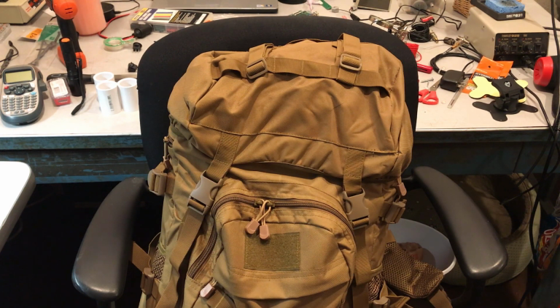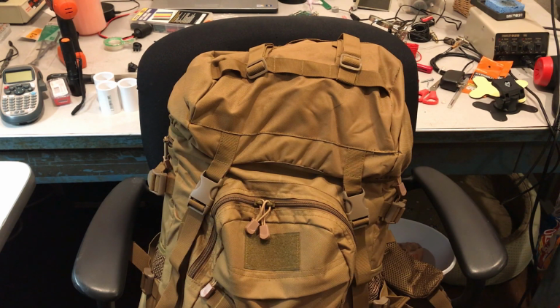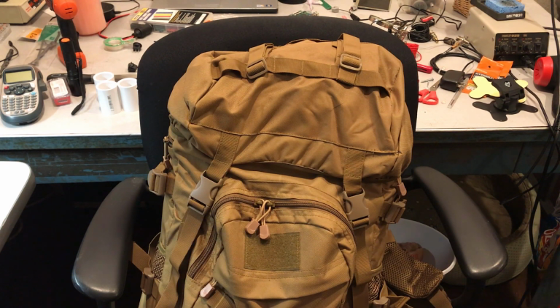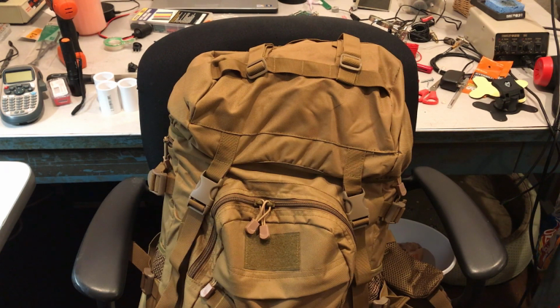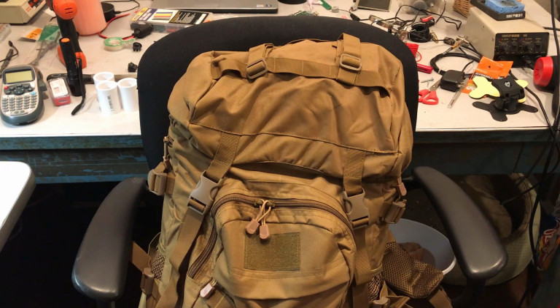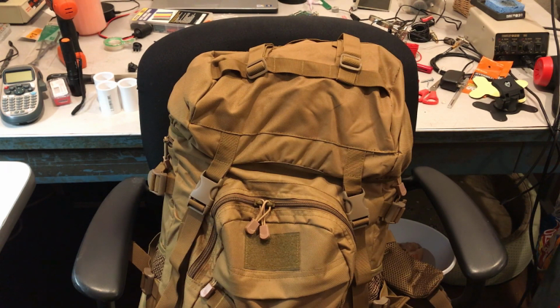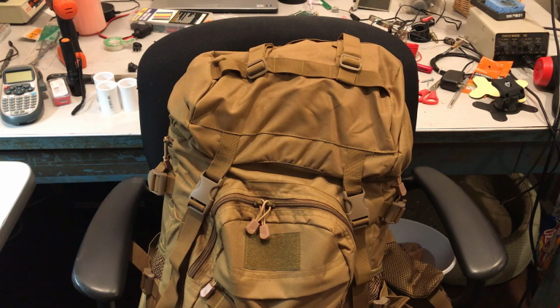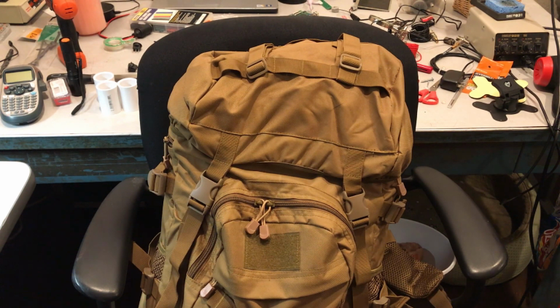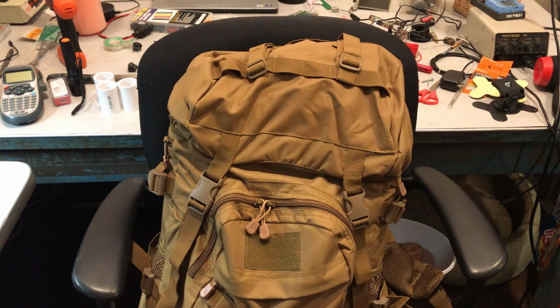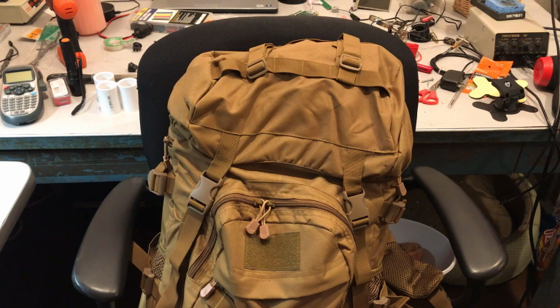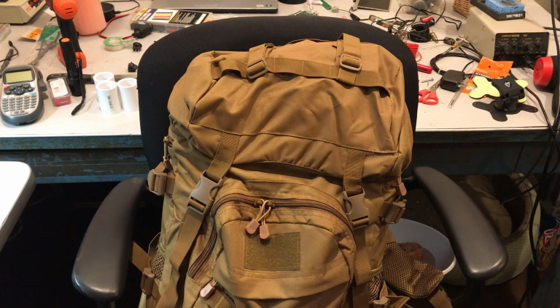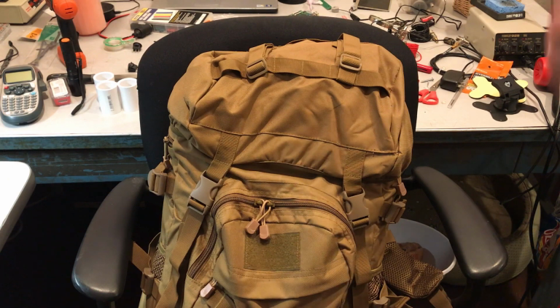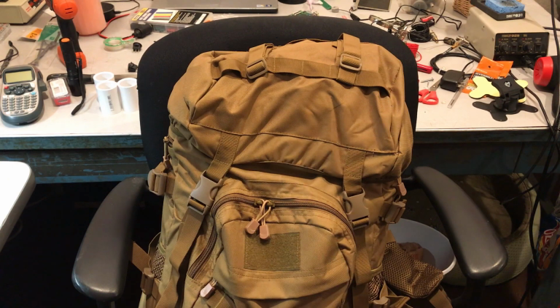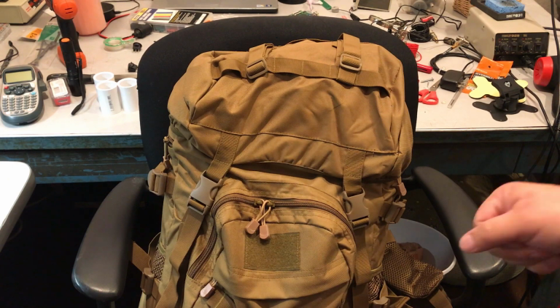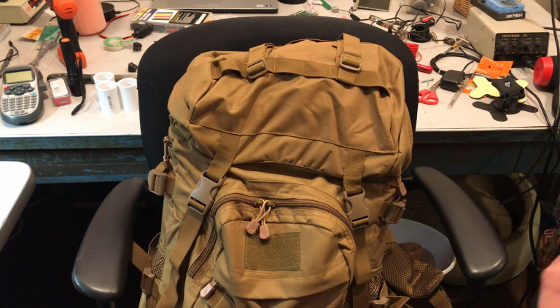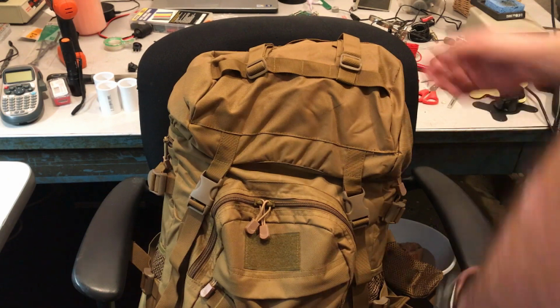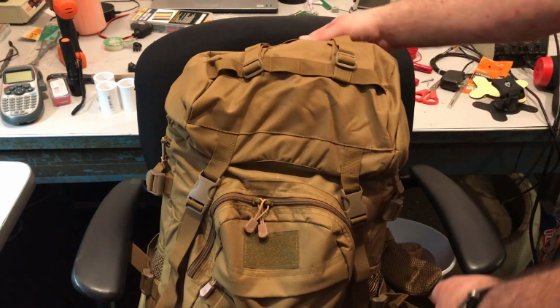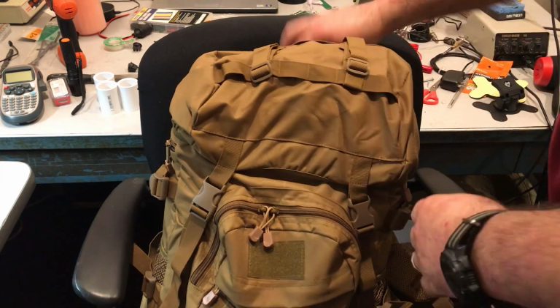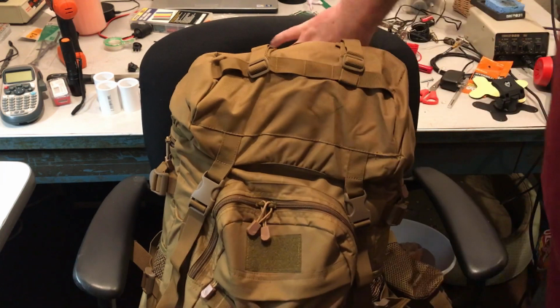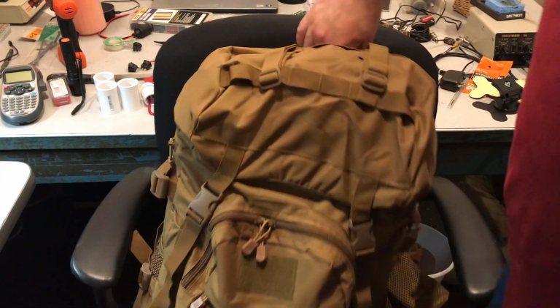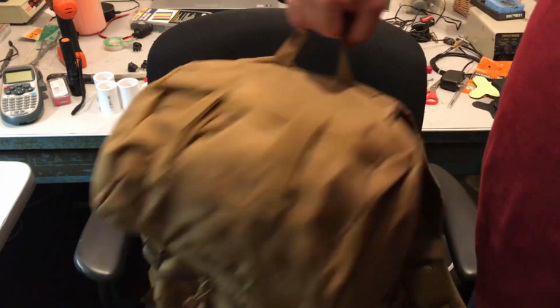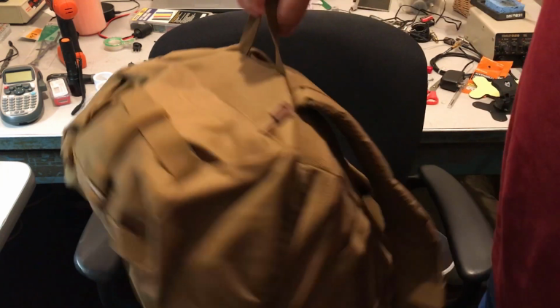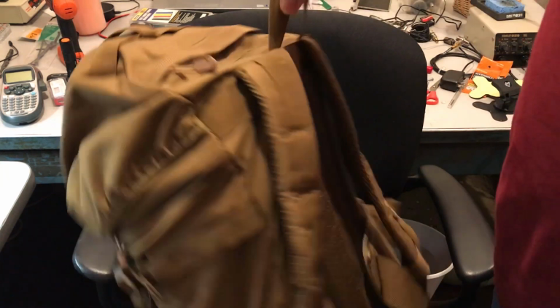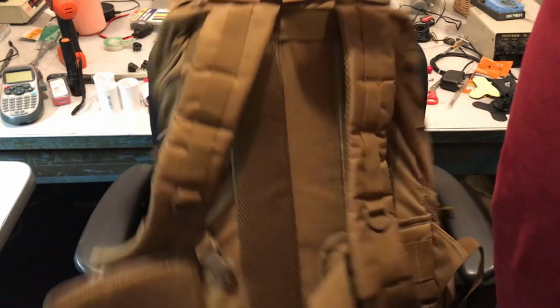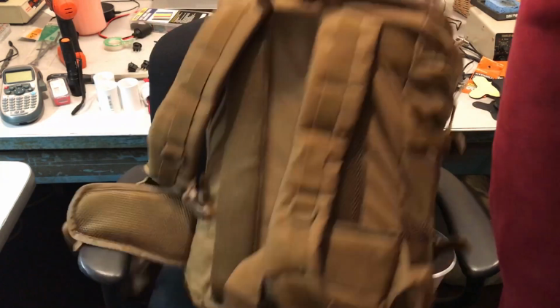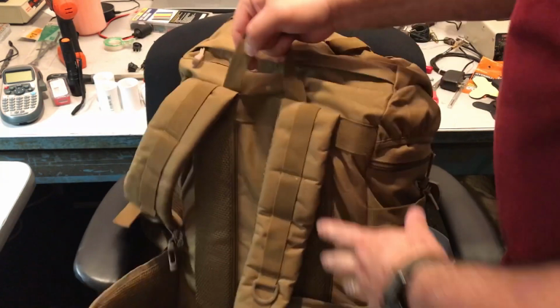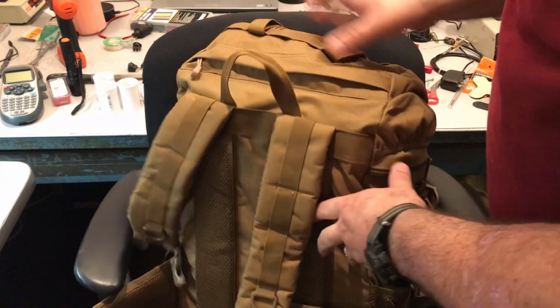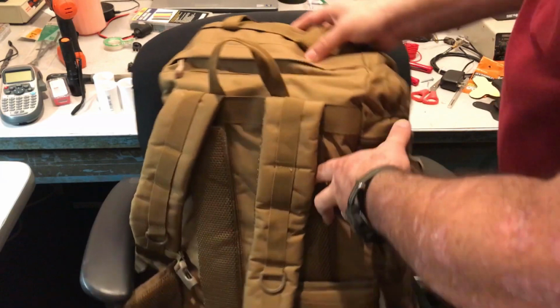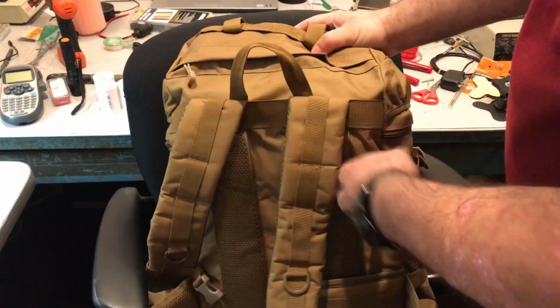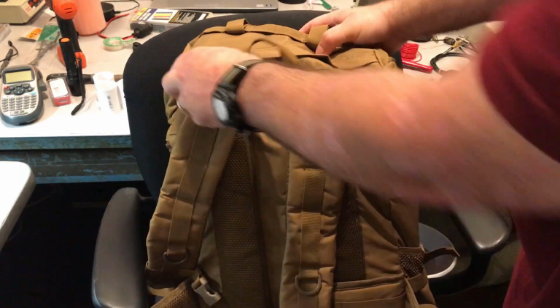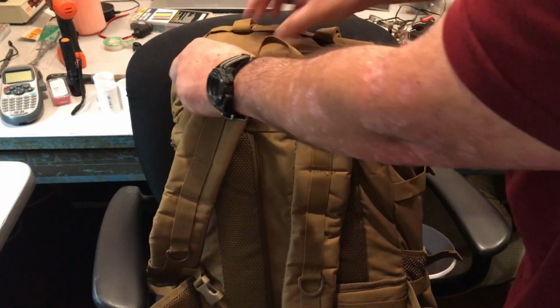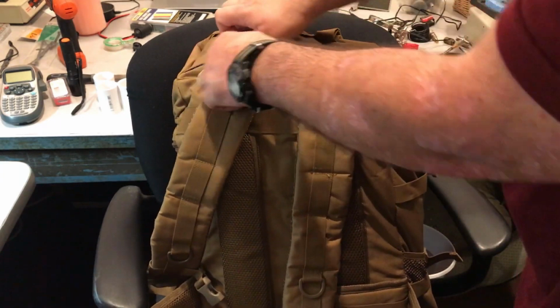Anyway, let's go ahead and dive into this thing. Here at the top I've got all of the accoutrements.